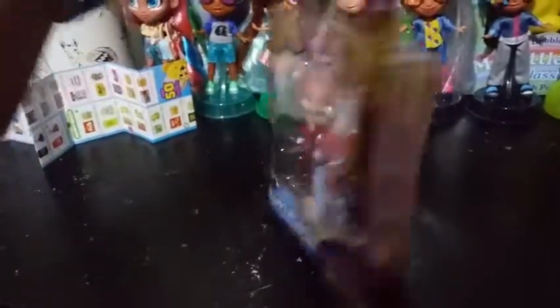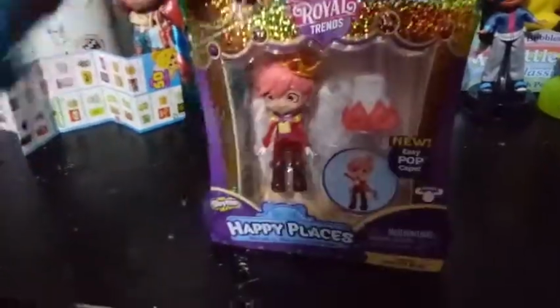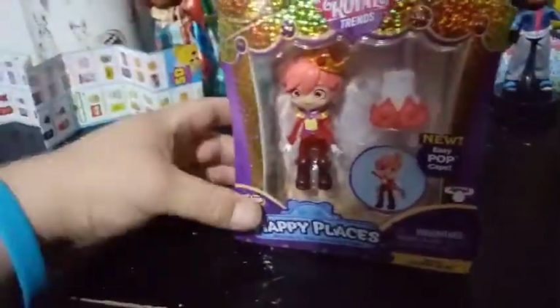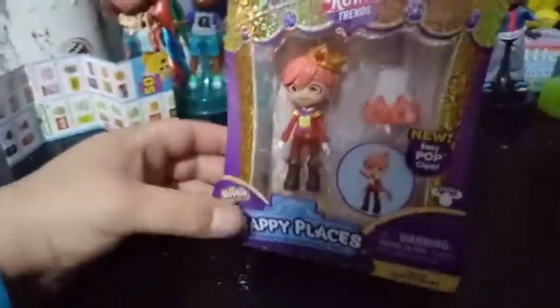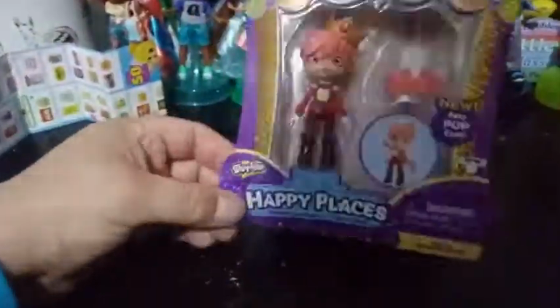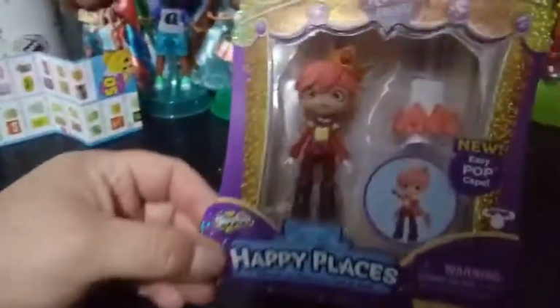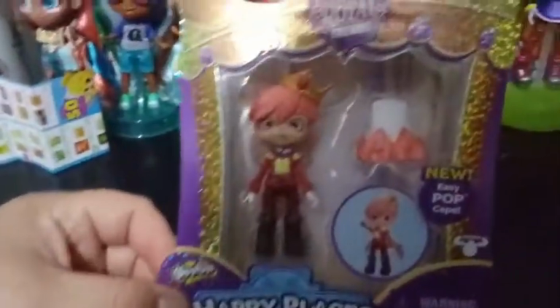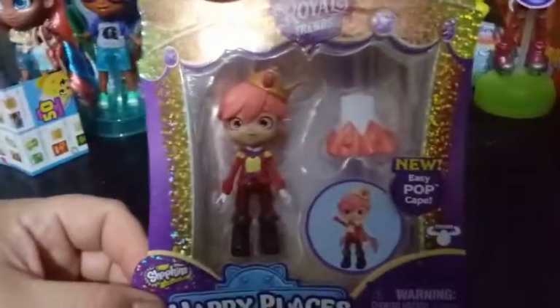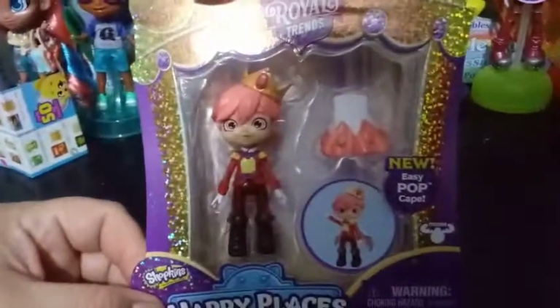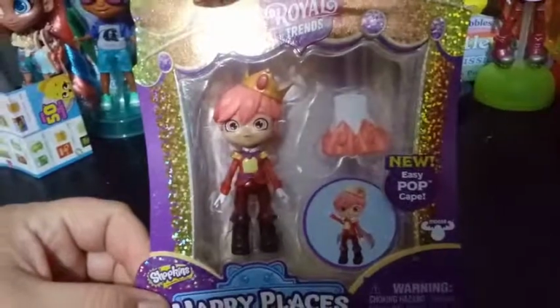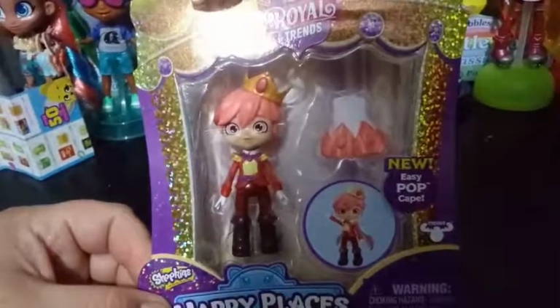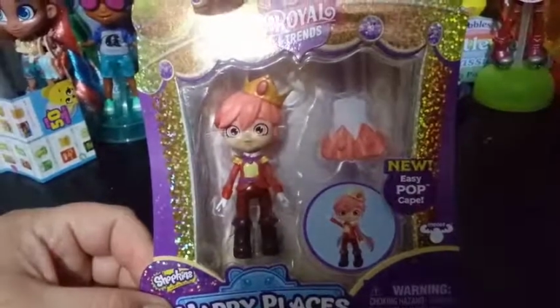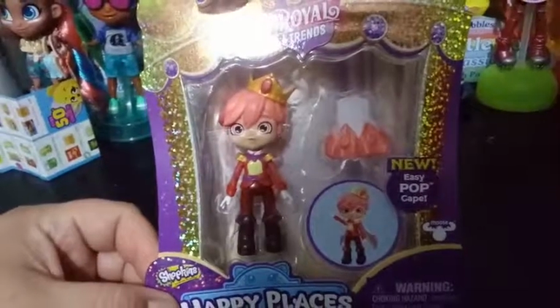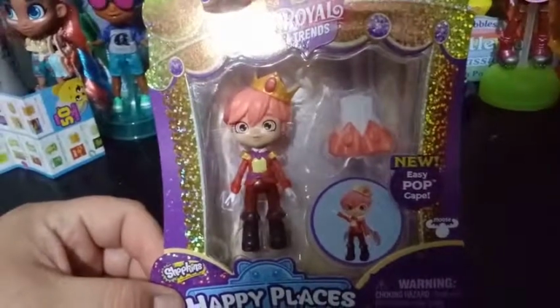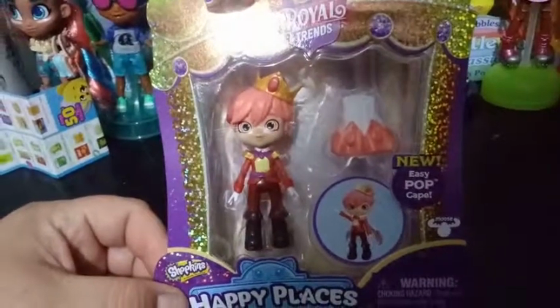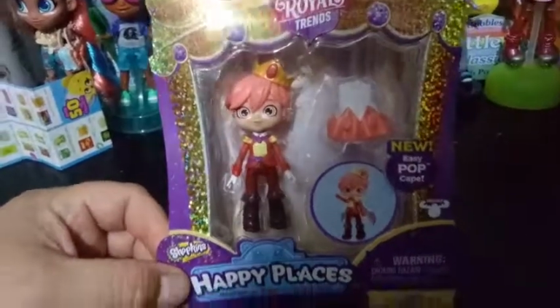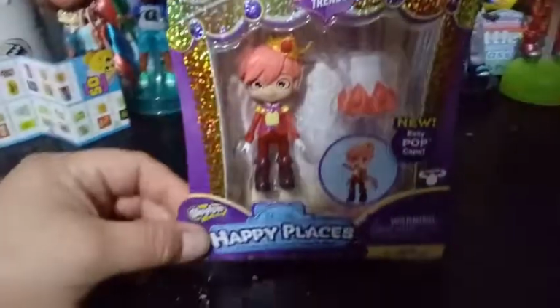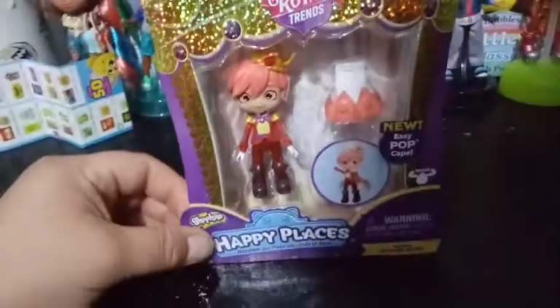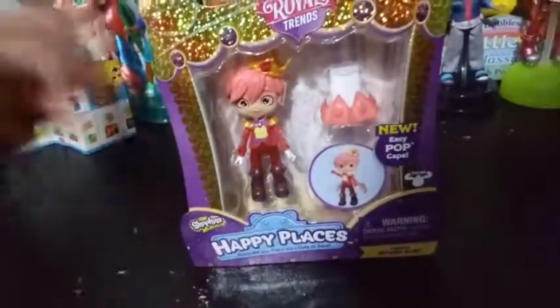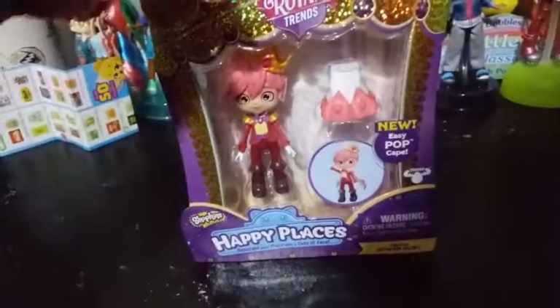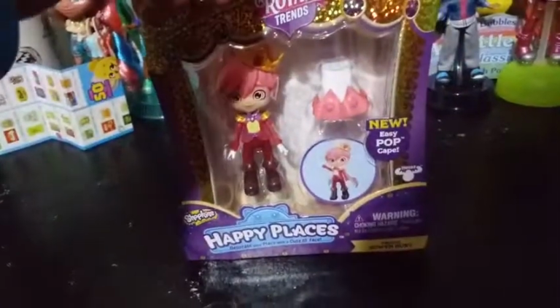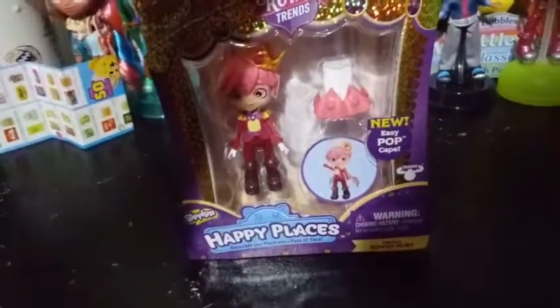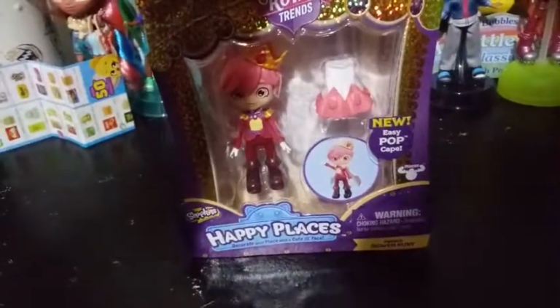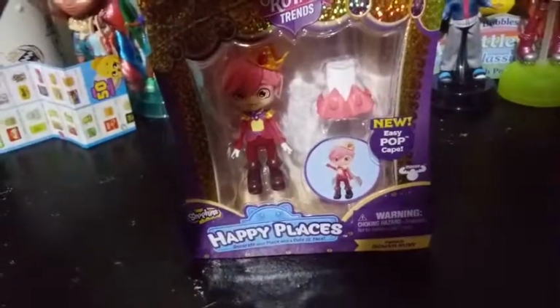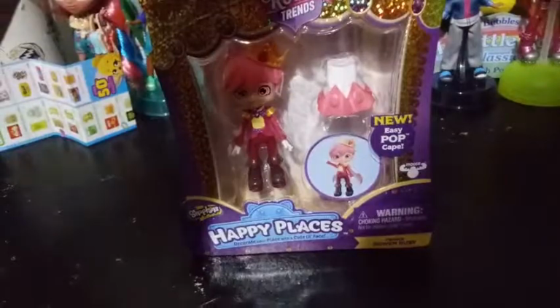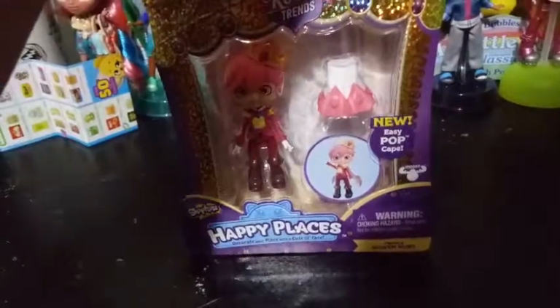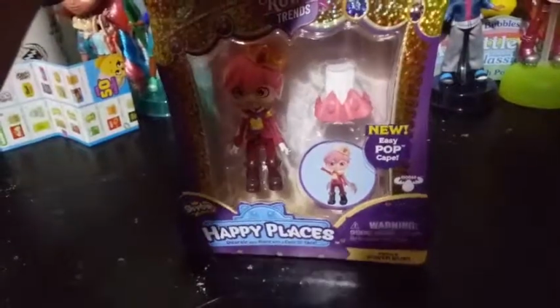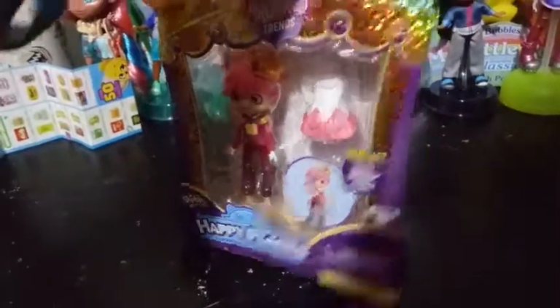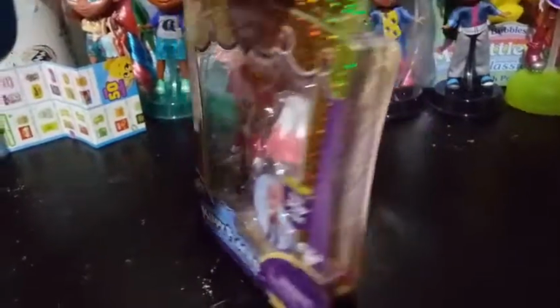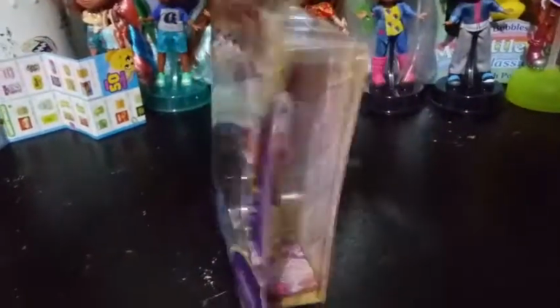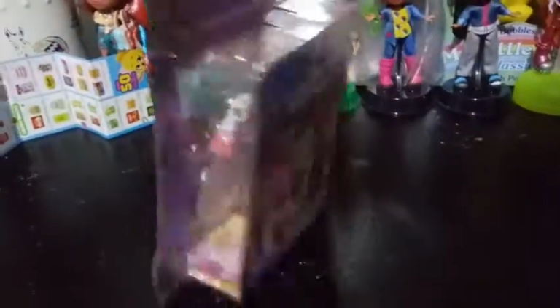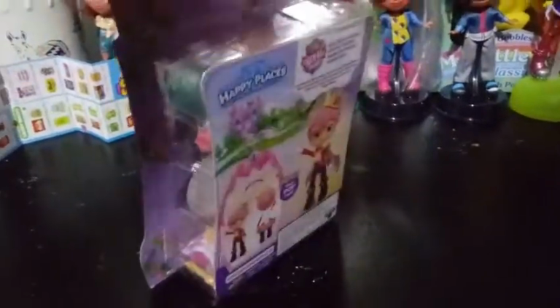But here's his box art. It says that he has a new Easy Pop cape, which is obviously exclusive packaging for him because nobody else has a cape, I believe.